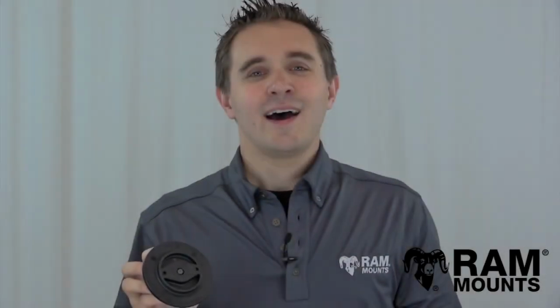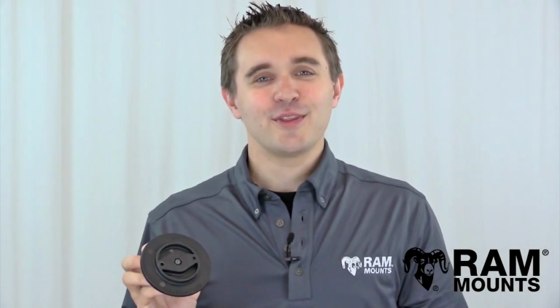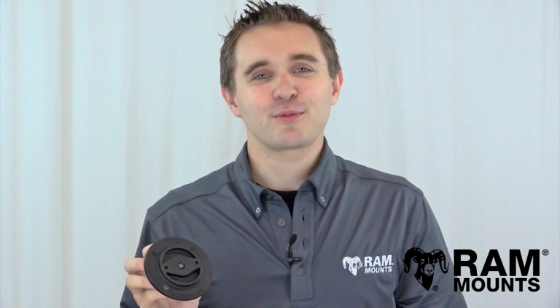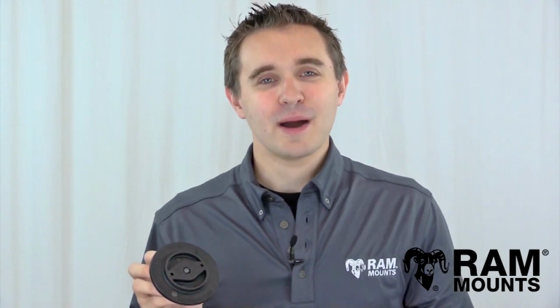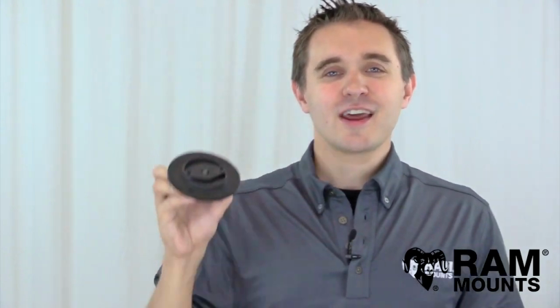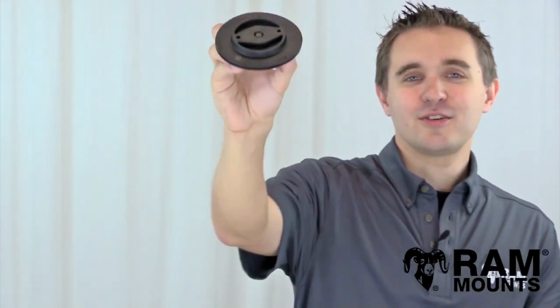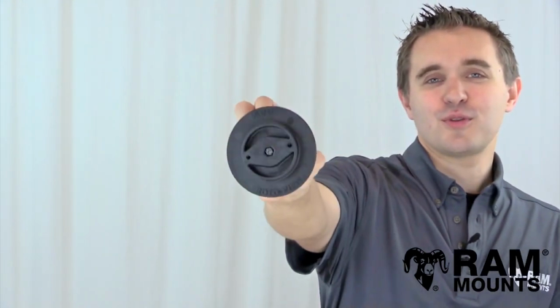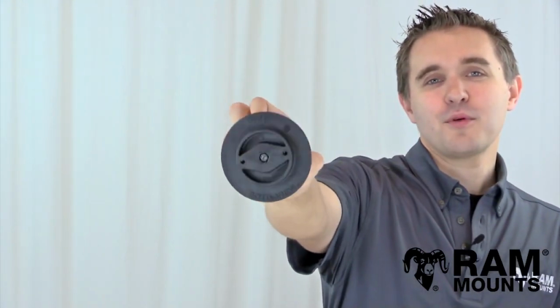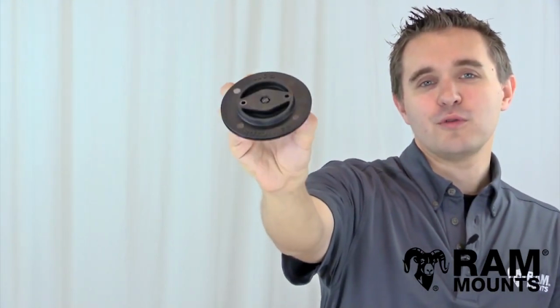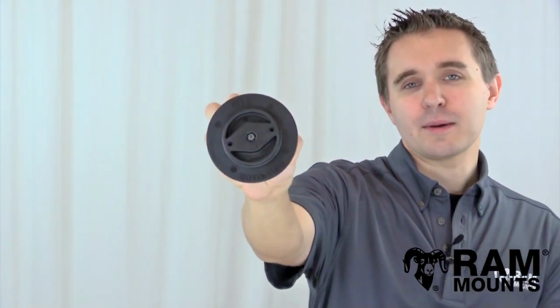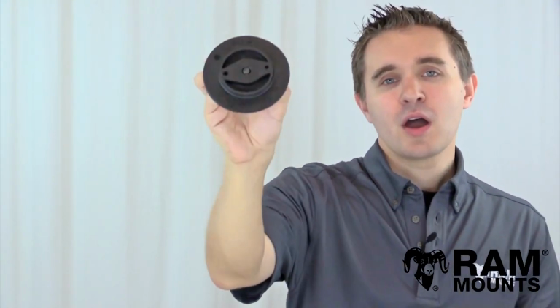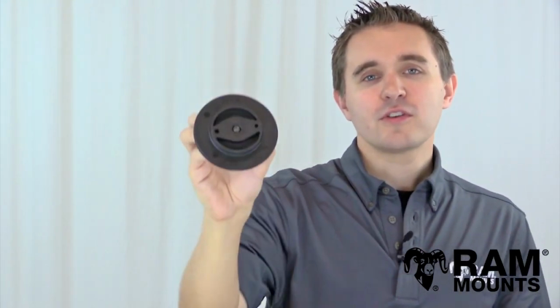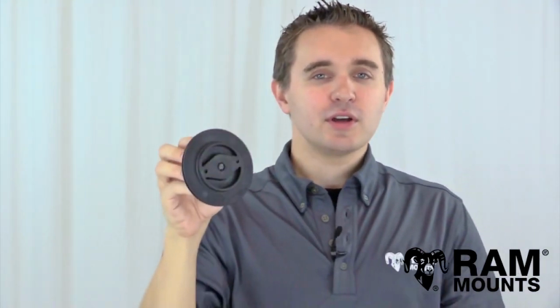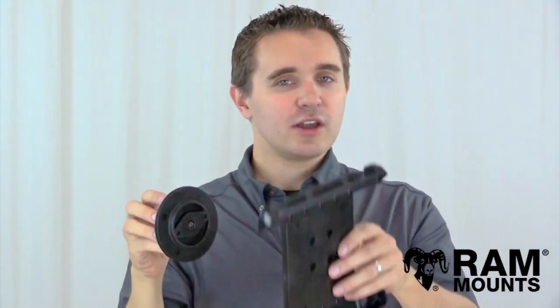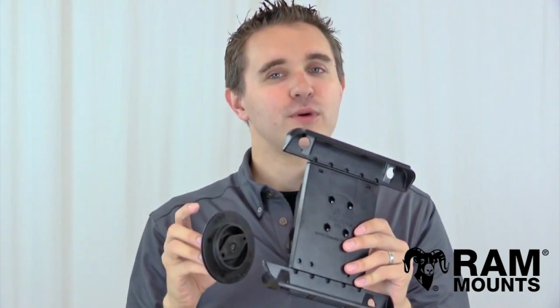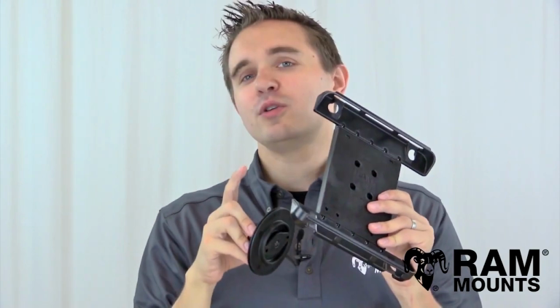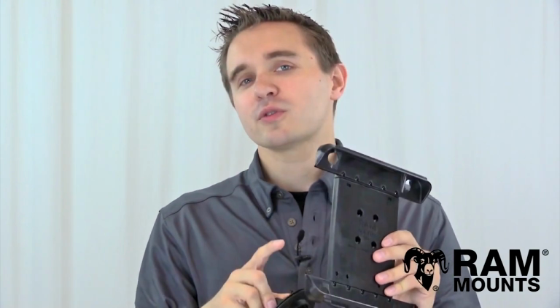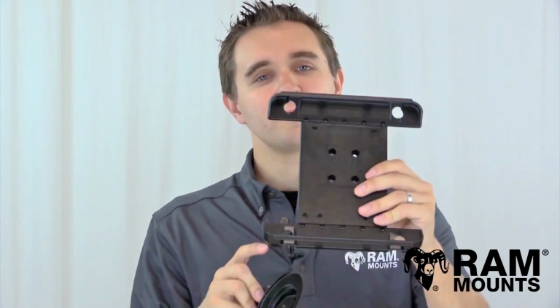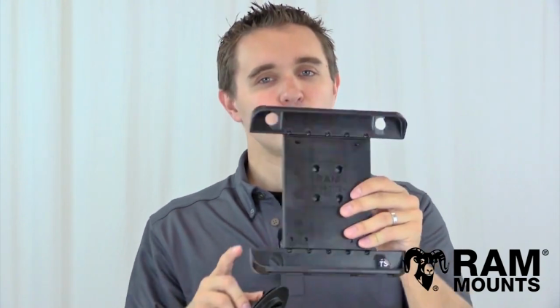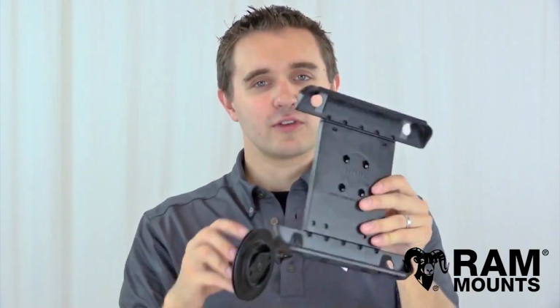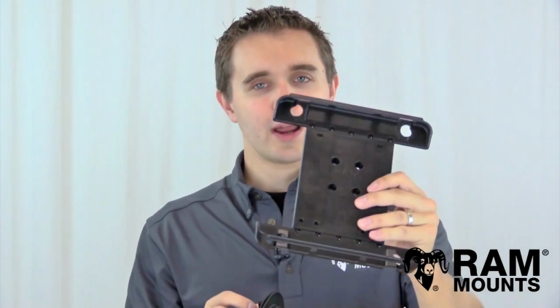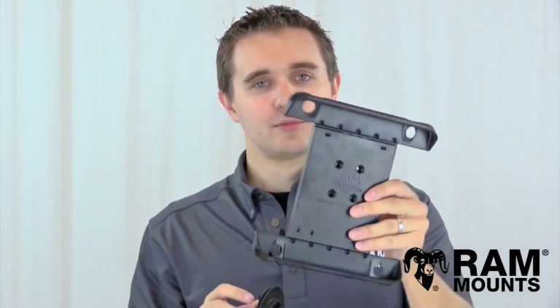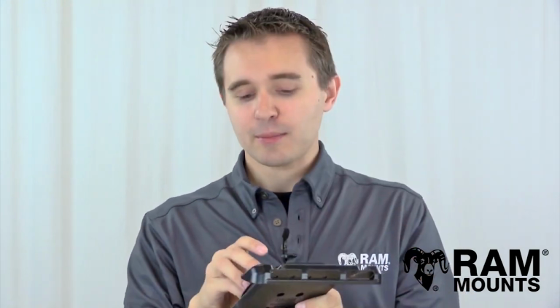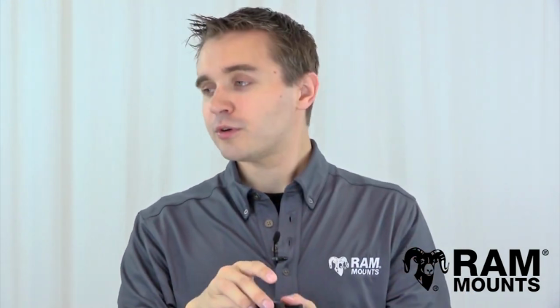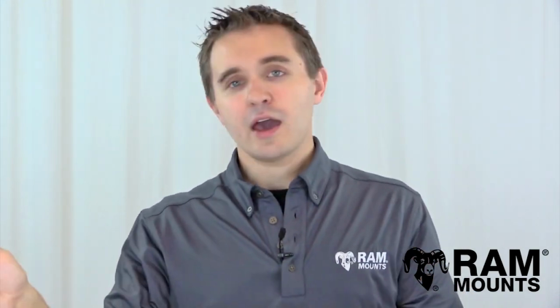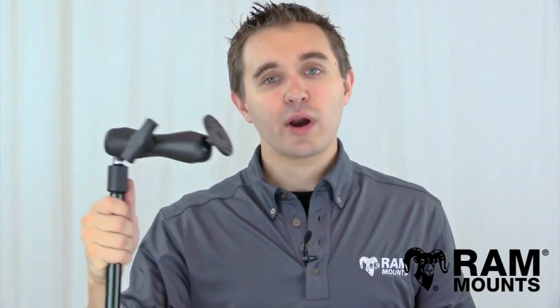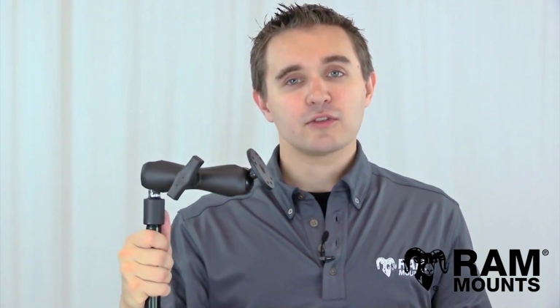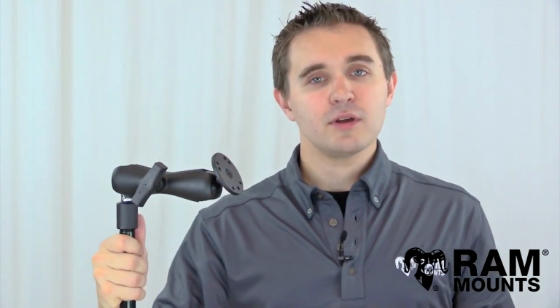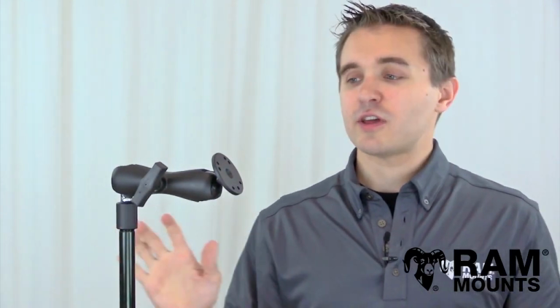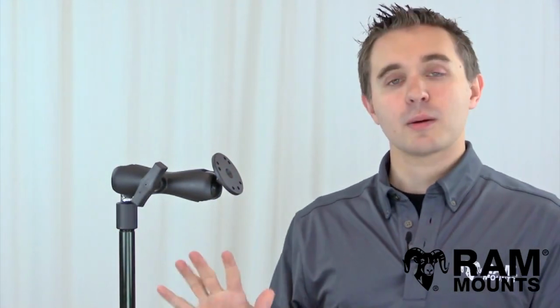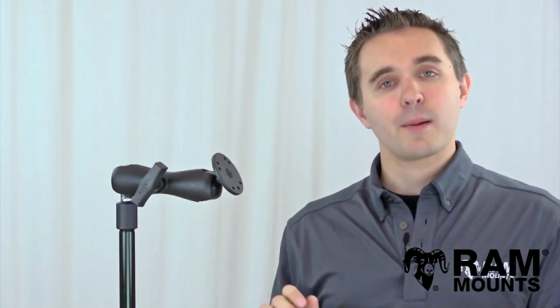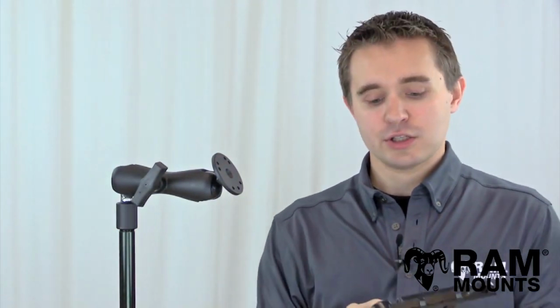Hi everyone, this is Rick with Ram Mounts, and today I'd like to introduce the Ram RotoView adapter. What this adapter does is it connects between any universal or form-fitting cradle — in this example the Ram TabTight tablet holder — and any Ram mounting system, in this example the top of a Ram Pod HD.